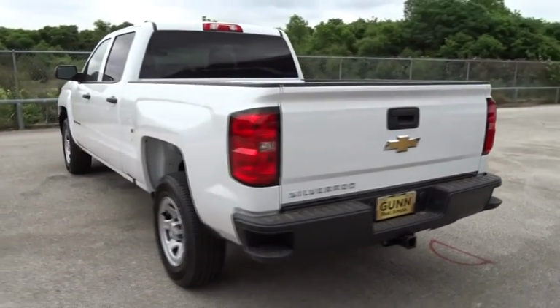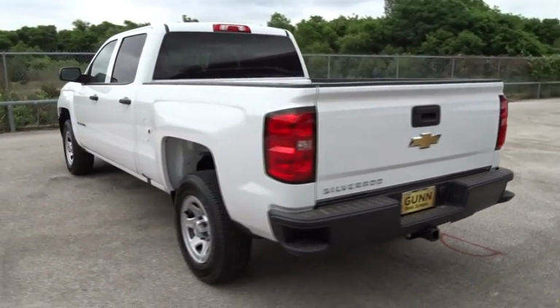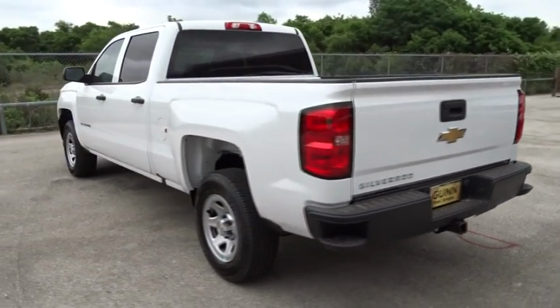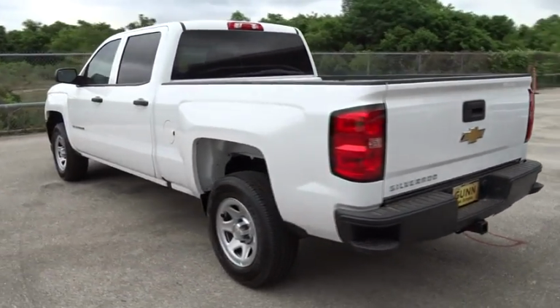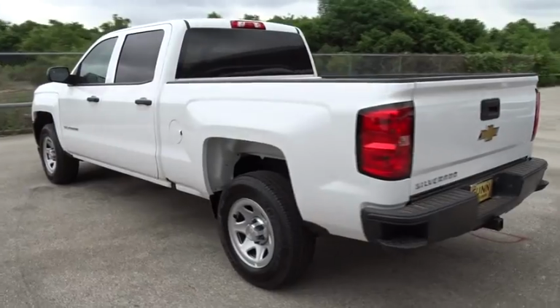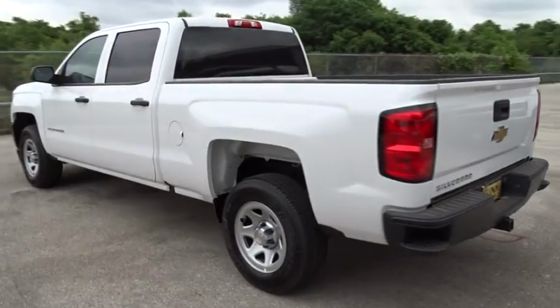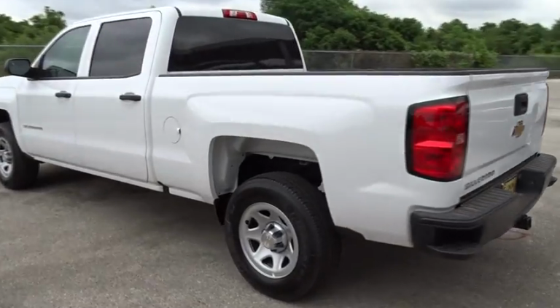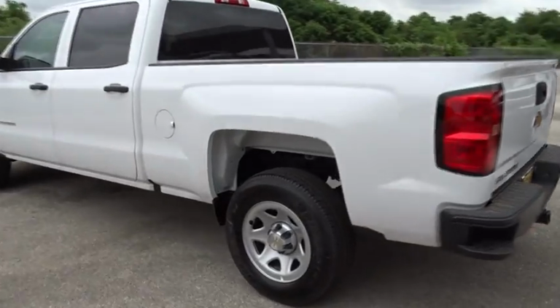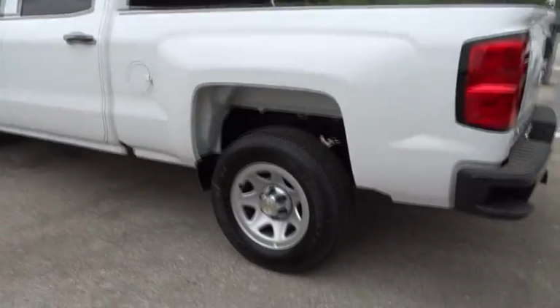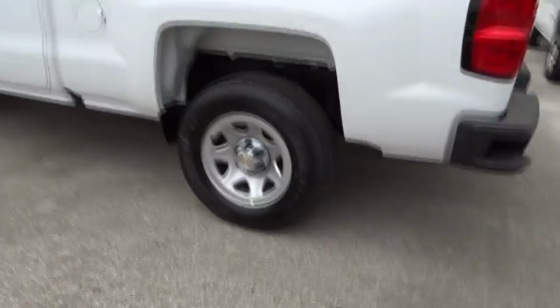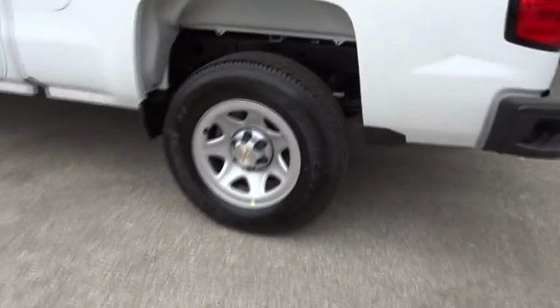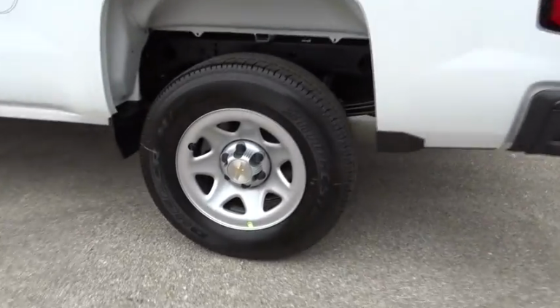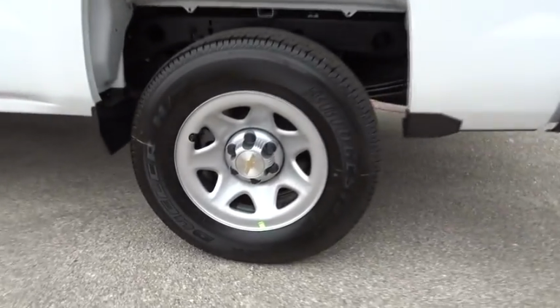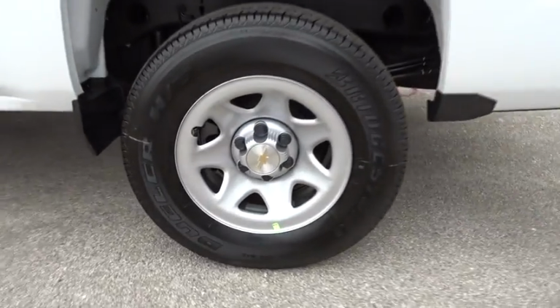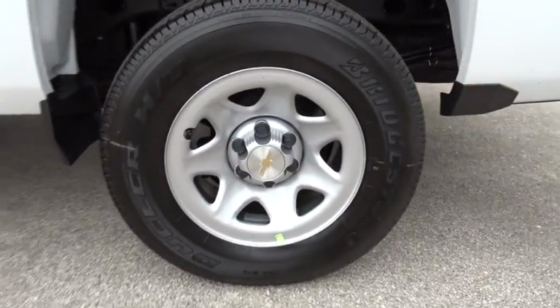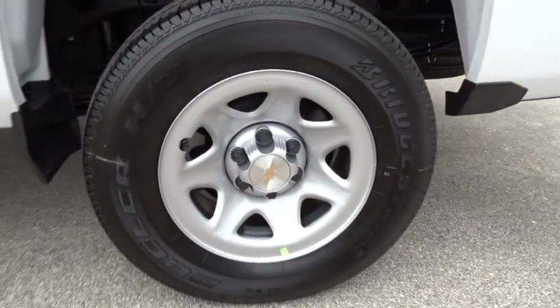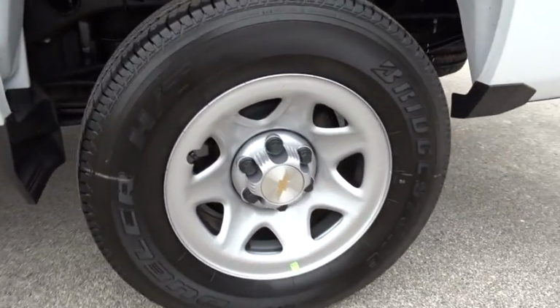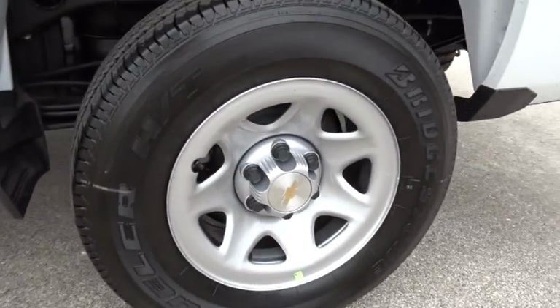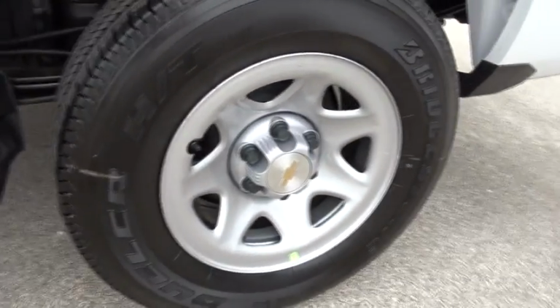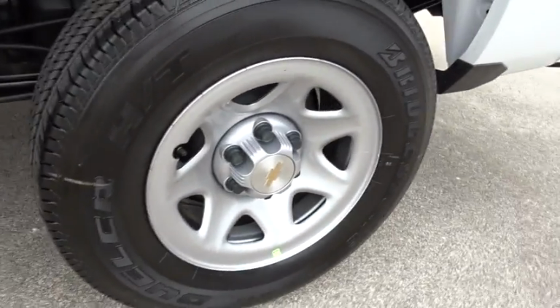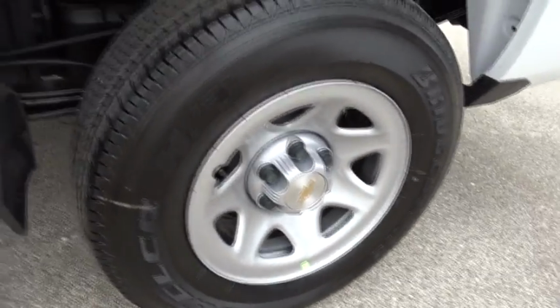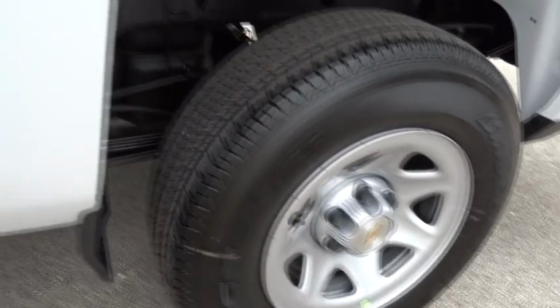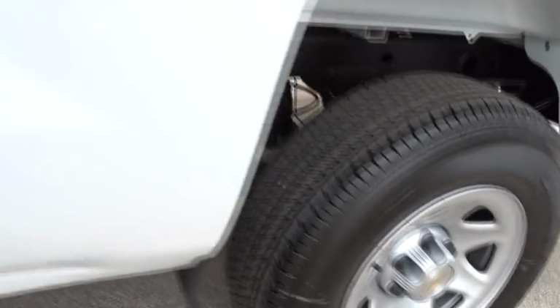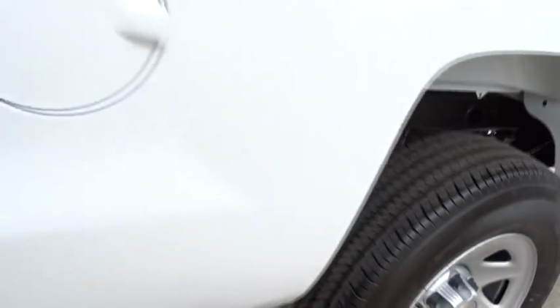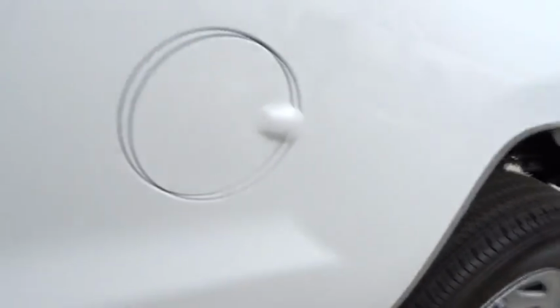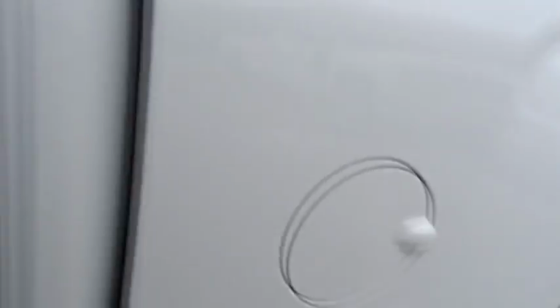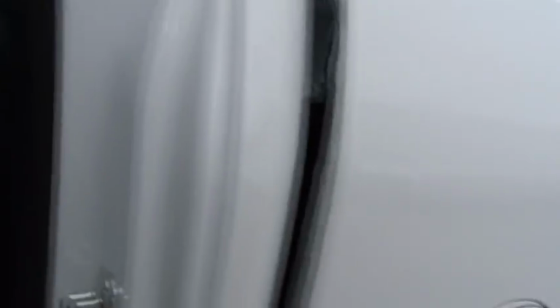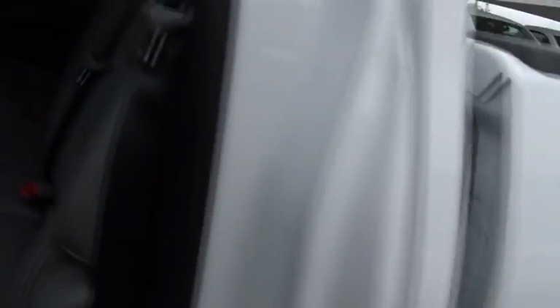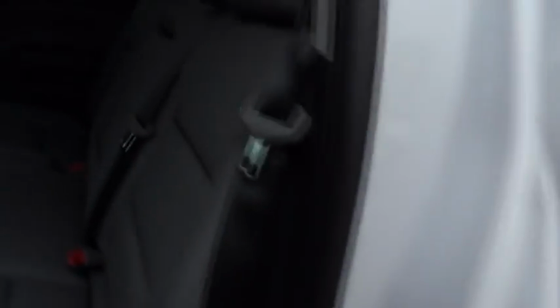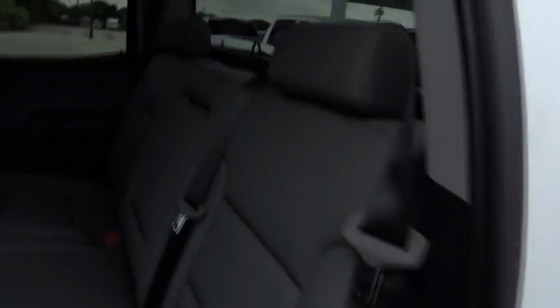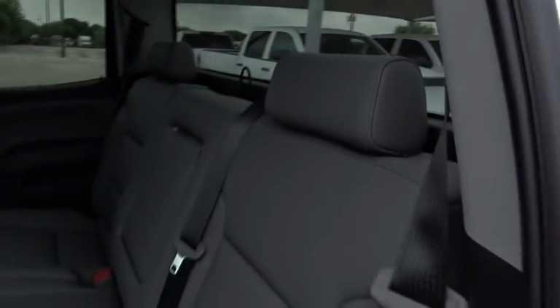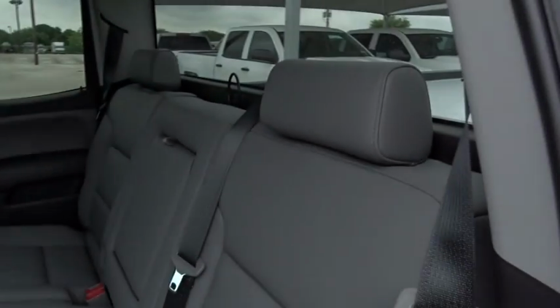Stability control, traction control, anti-lock braking system, backup camera, Bluetooth, adjustable steering wheel, power steering, four-wheel disc brakes, cruise control.